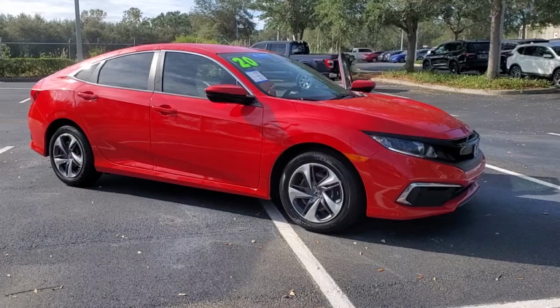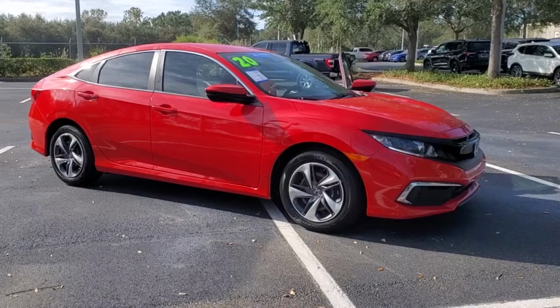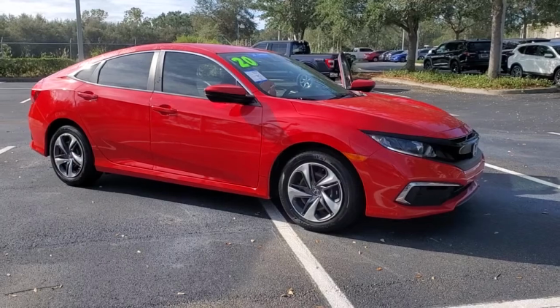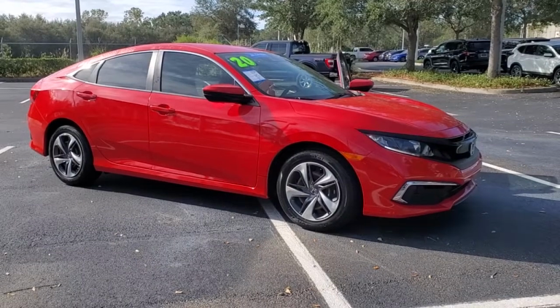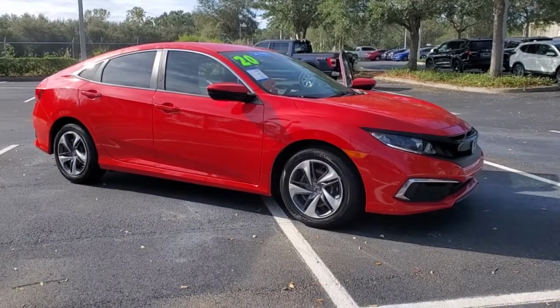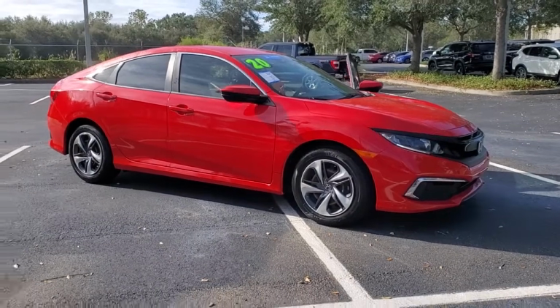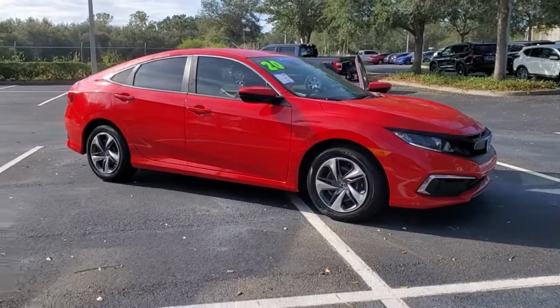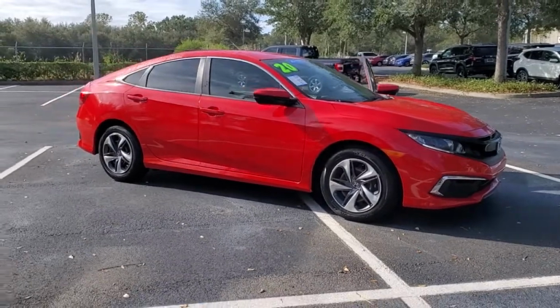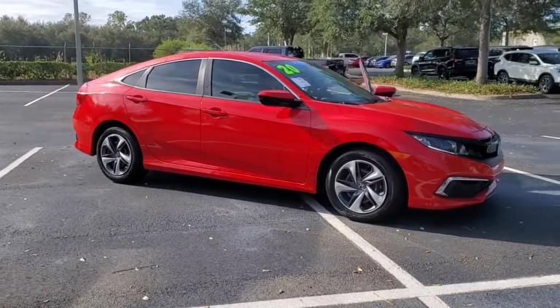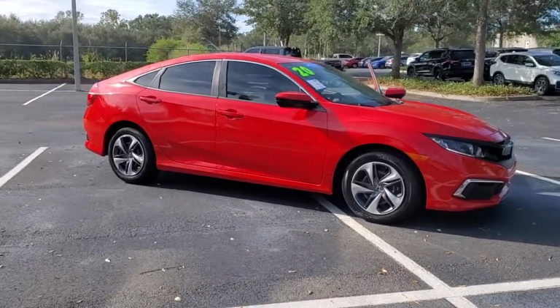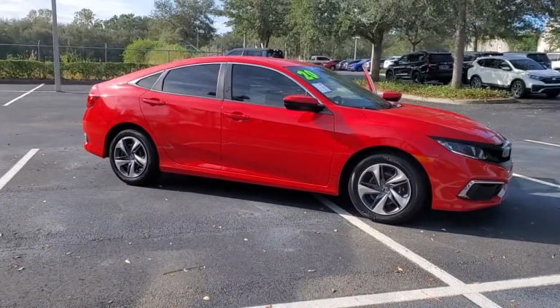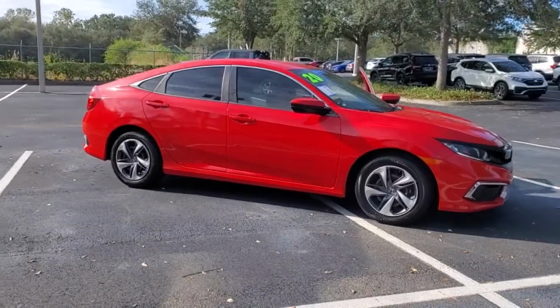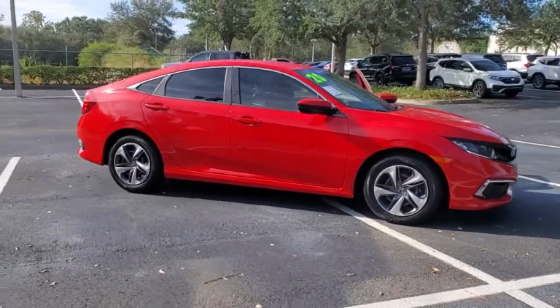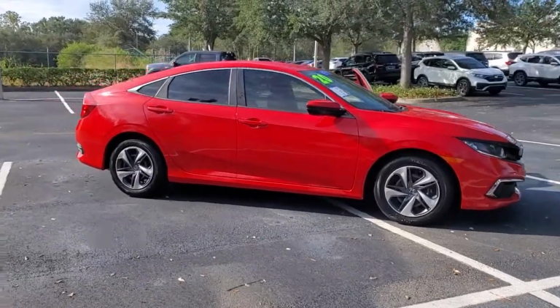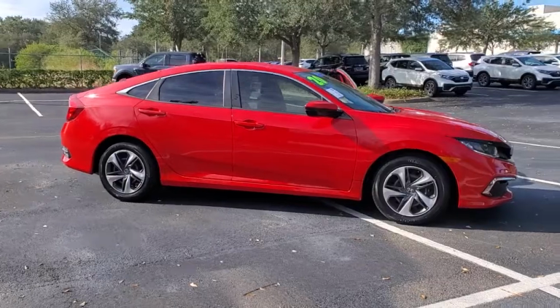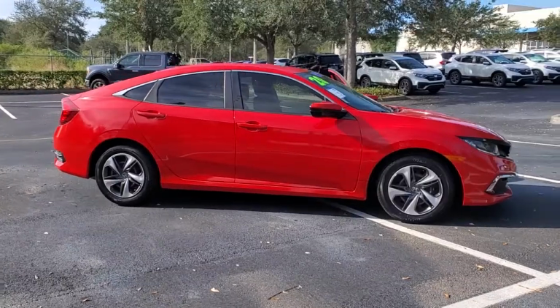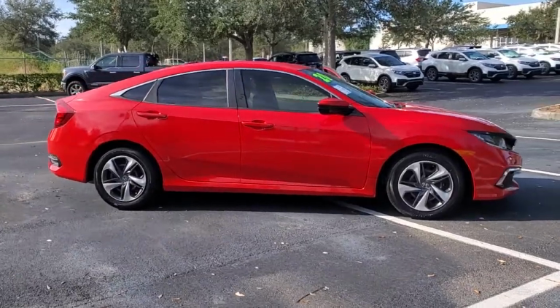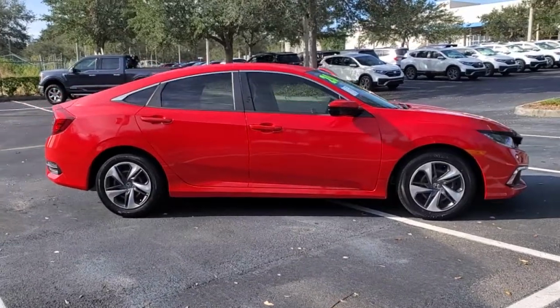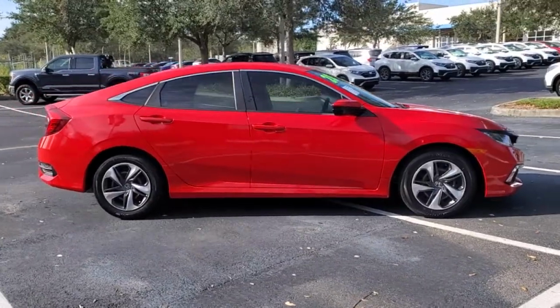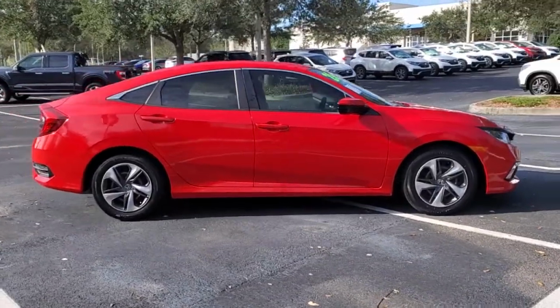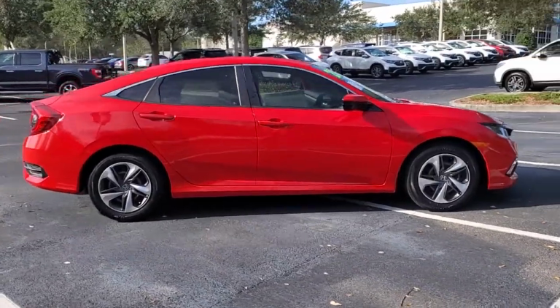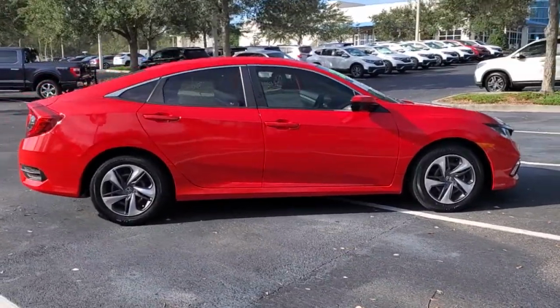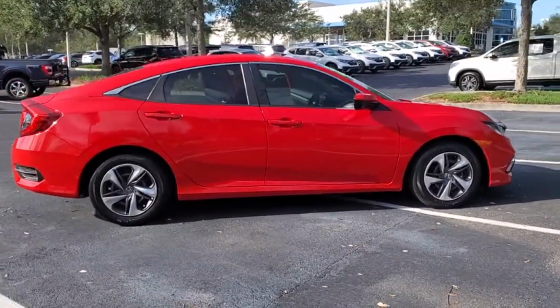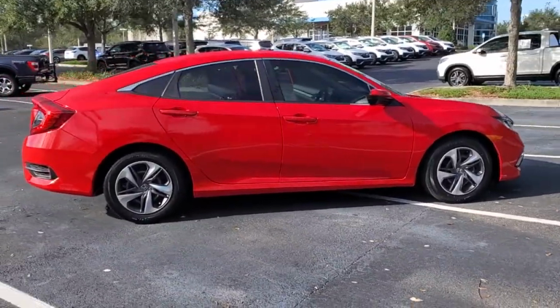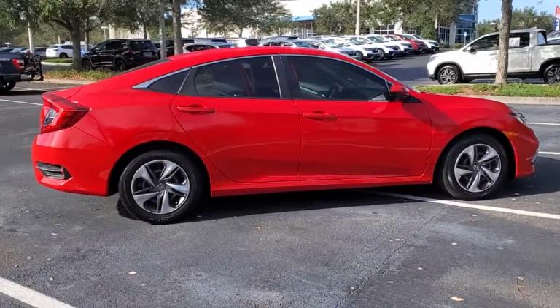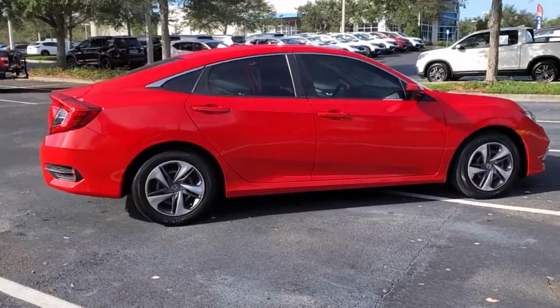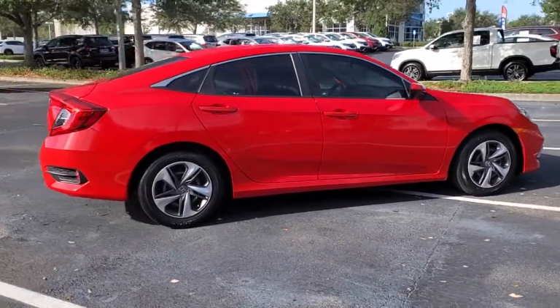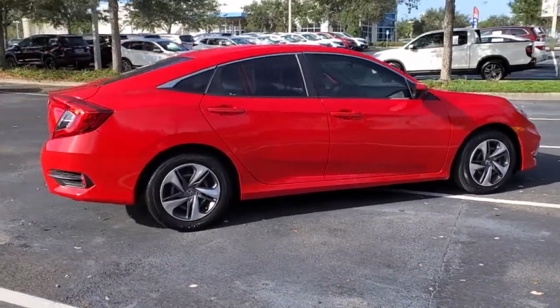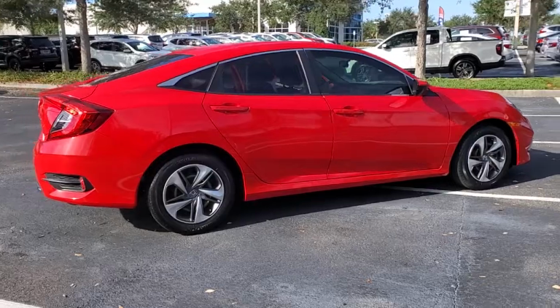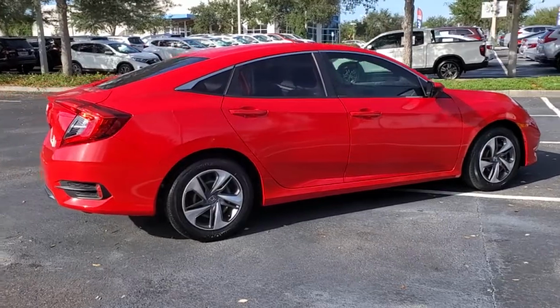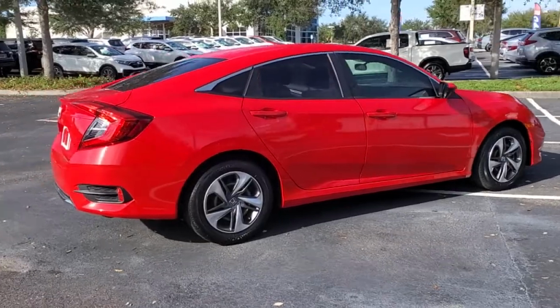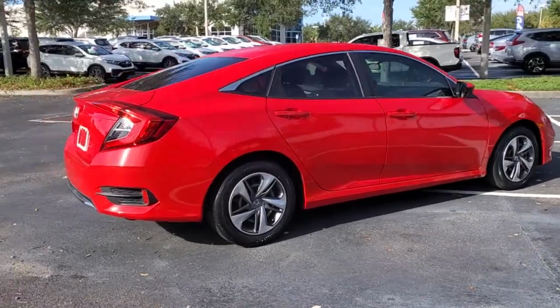Get acquainted with the 2020 Honda Civic. With less than 25,000 miles on the odometer, this vehicle stands out from the rest. You look smart and sporty in the Civic sedan.